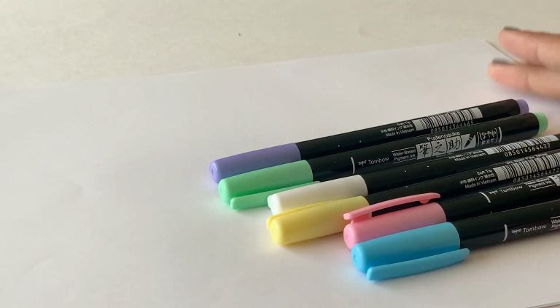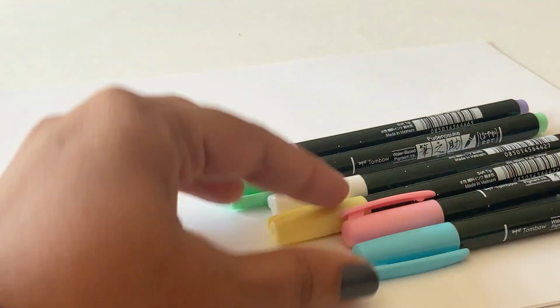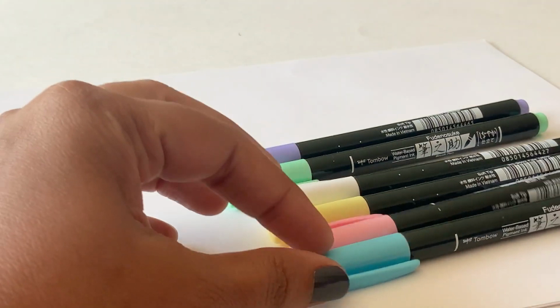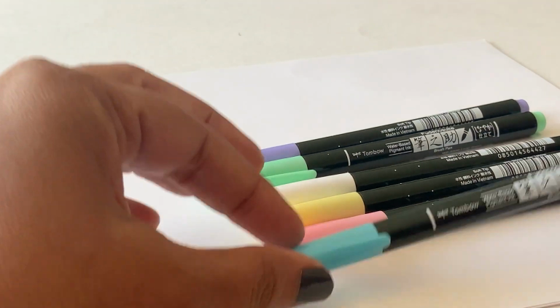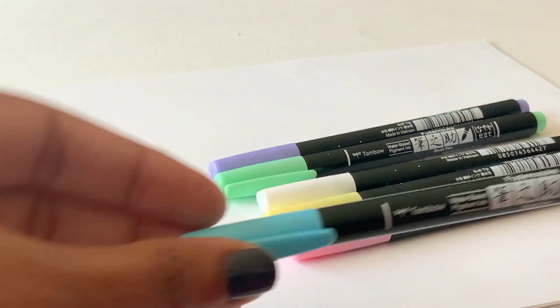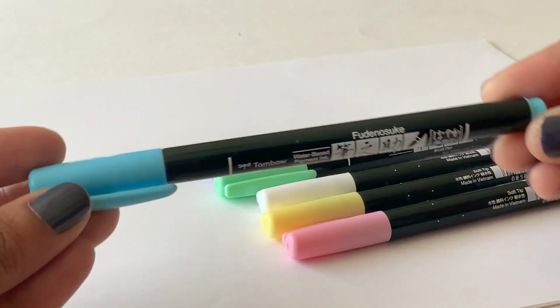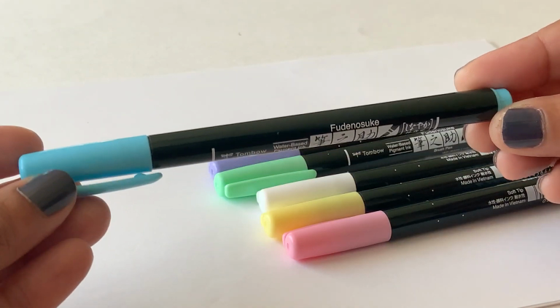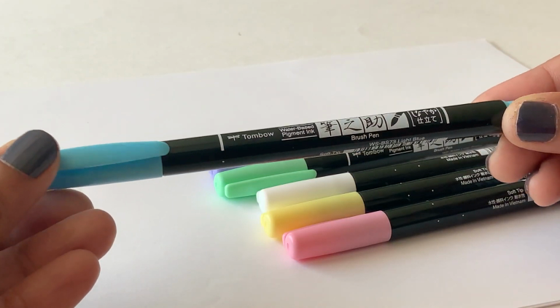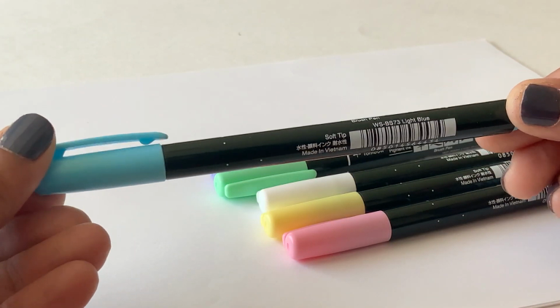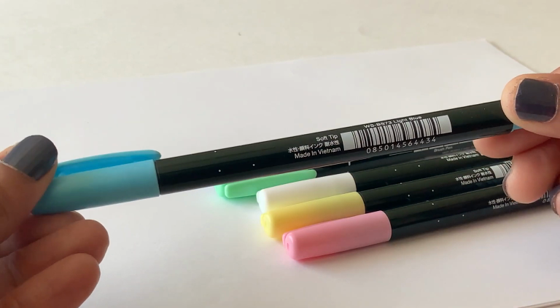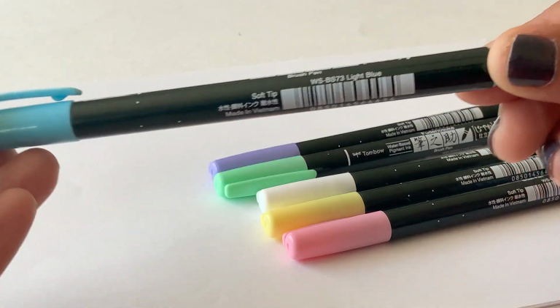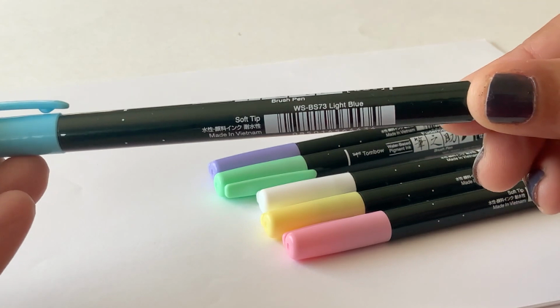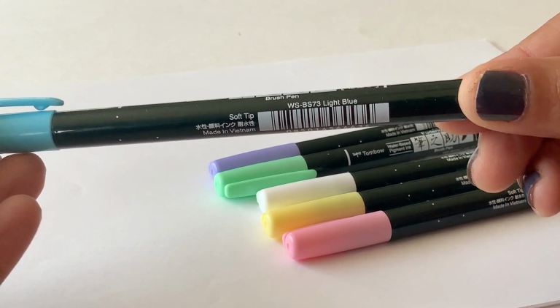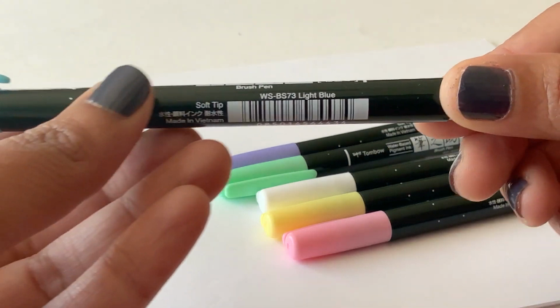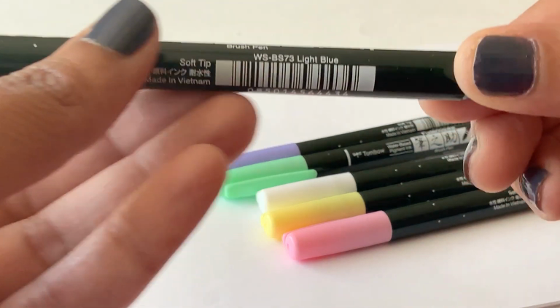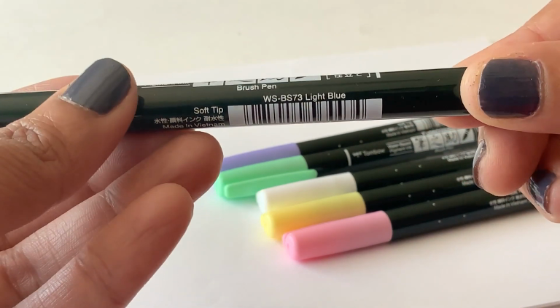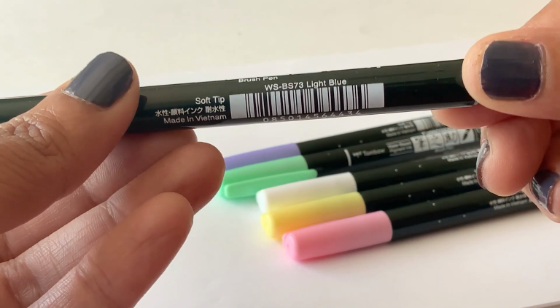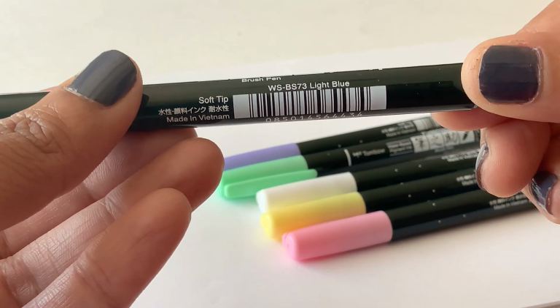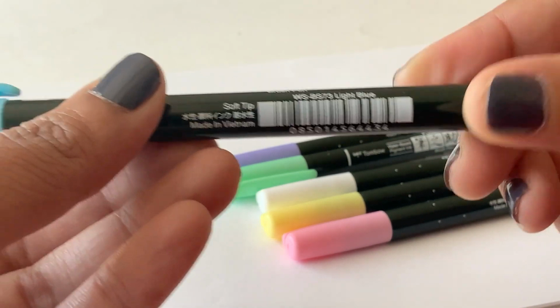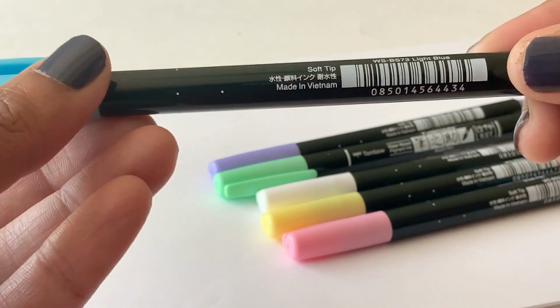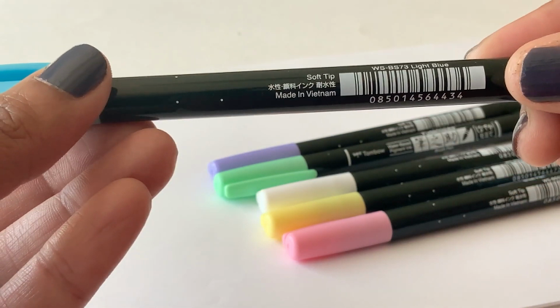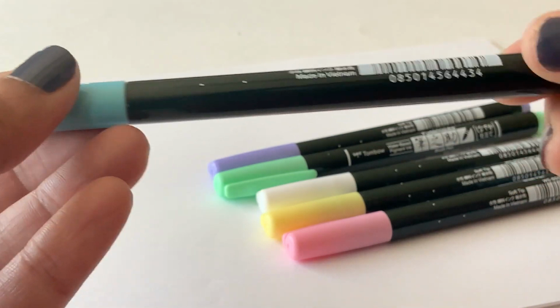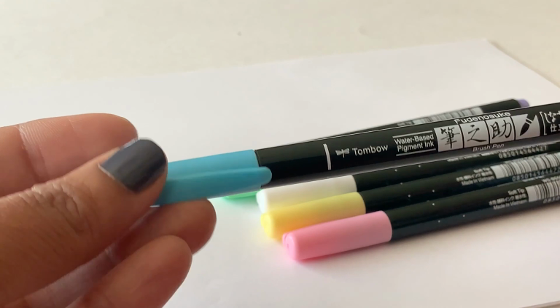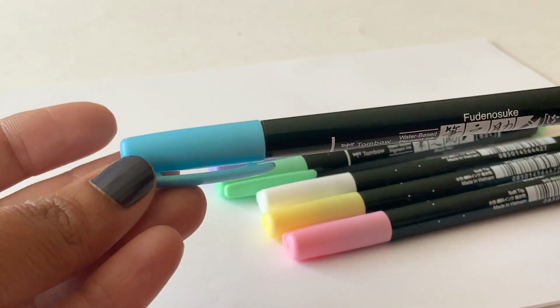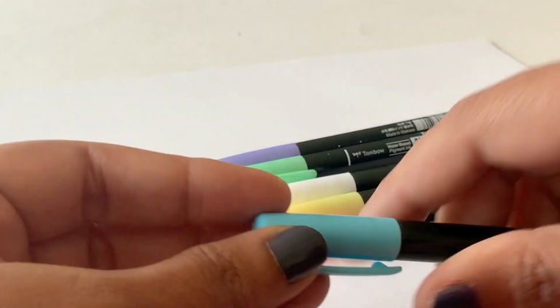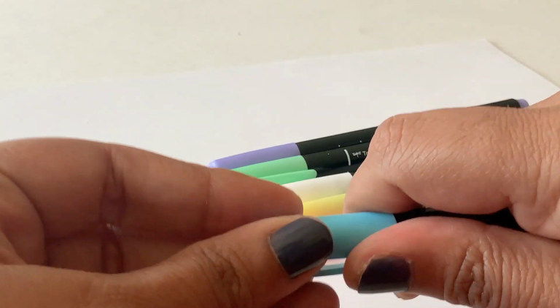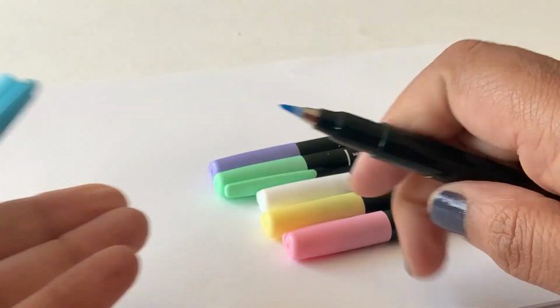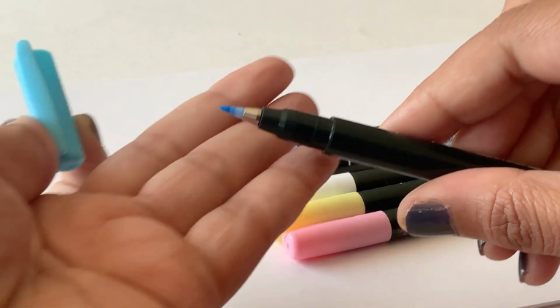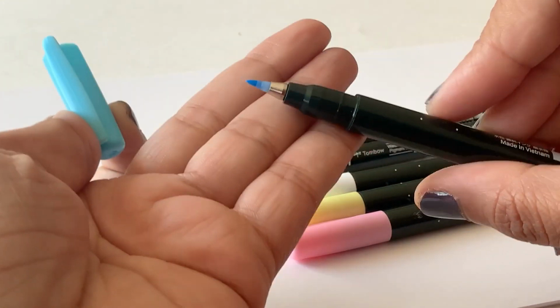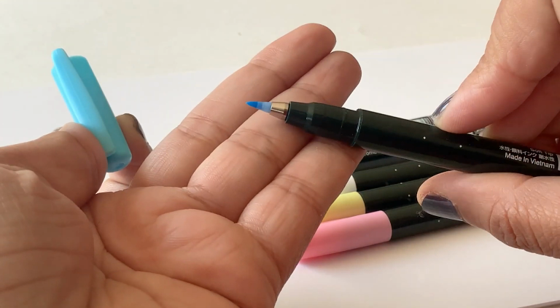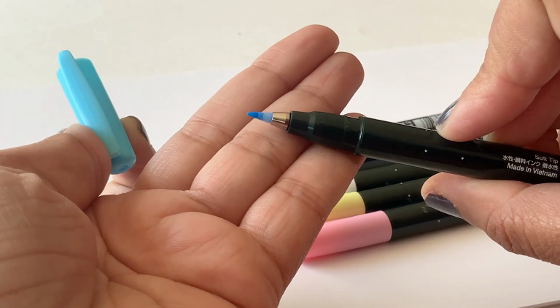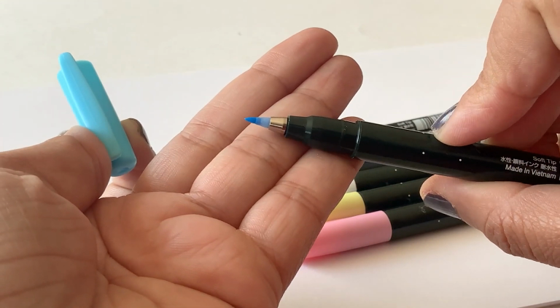These are smaller brush pens, great to use for lettering small quotes in your bullet journal. I also like that all of the pens come with the name and the color on top of them. The brush tip, as I said, is smaller in size, so let me letter with them and show you how they look.